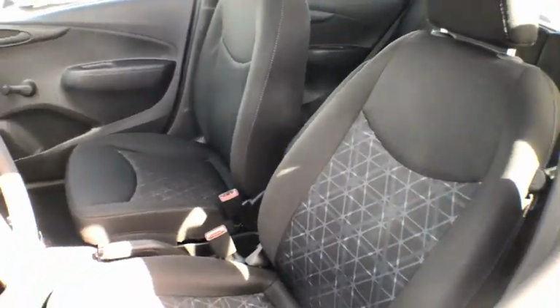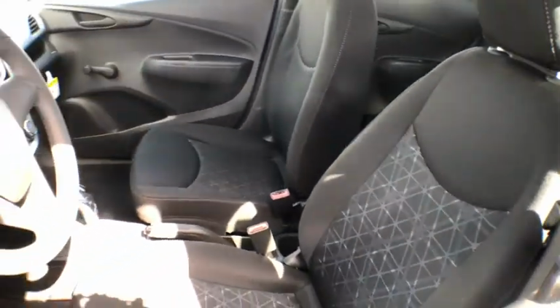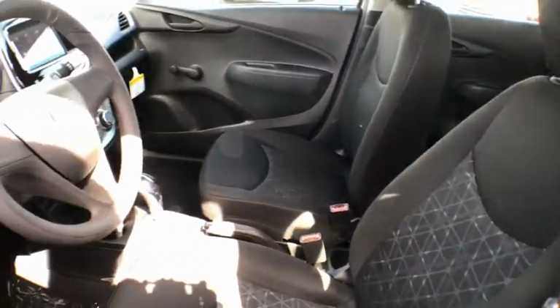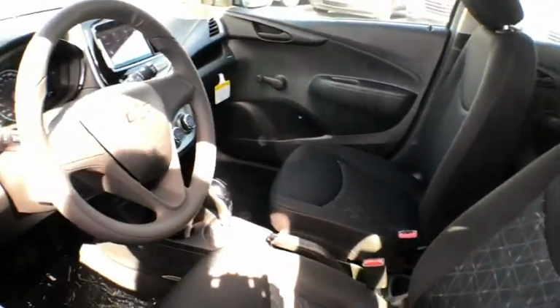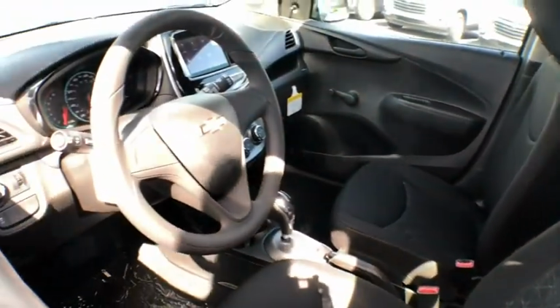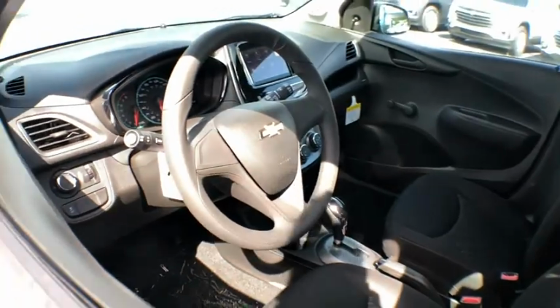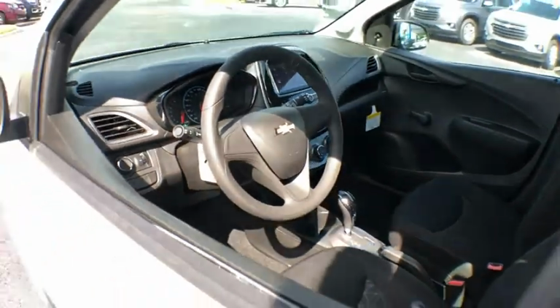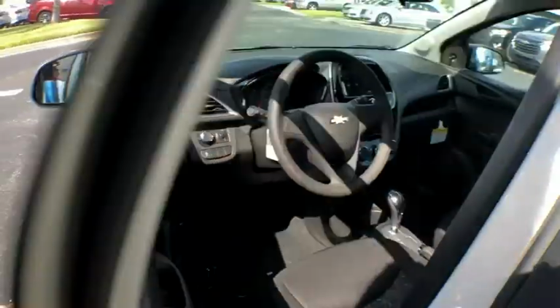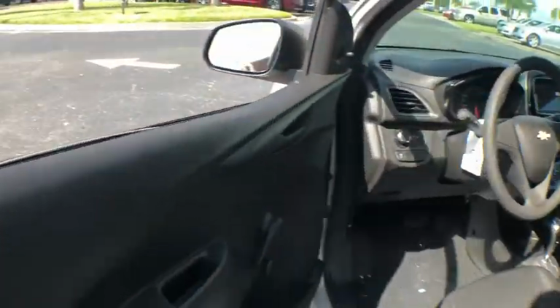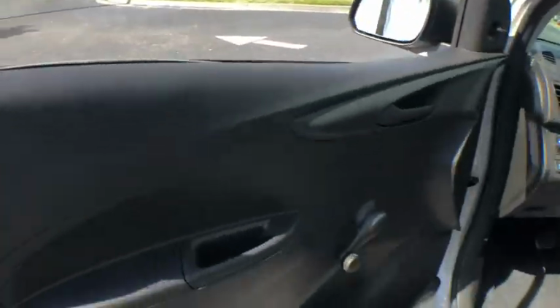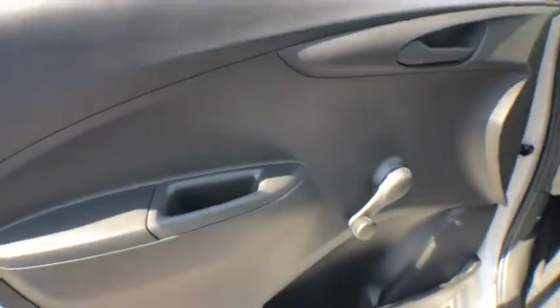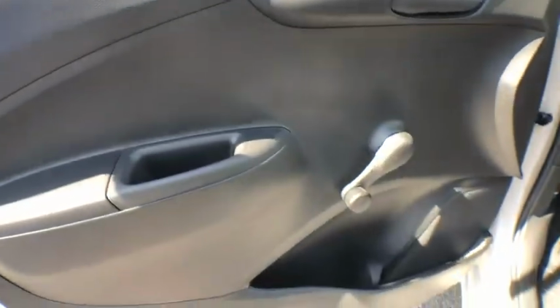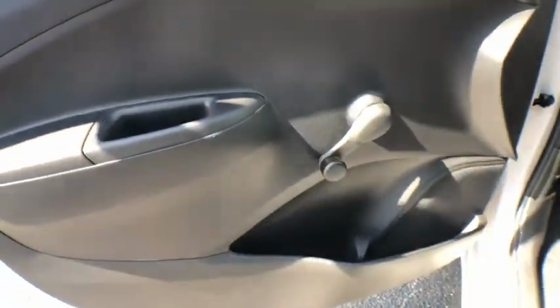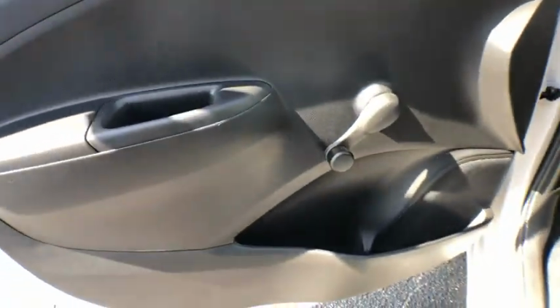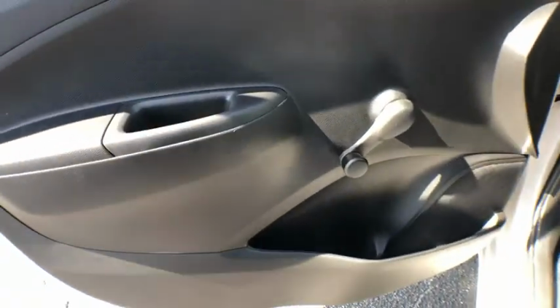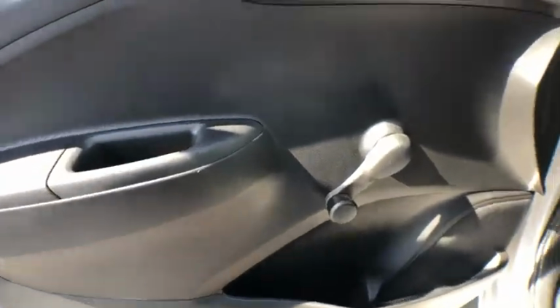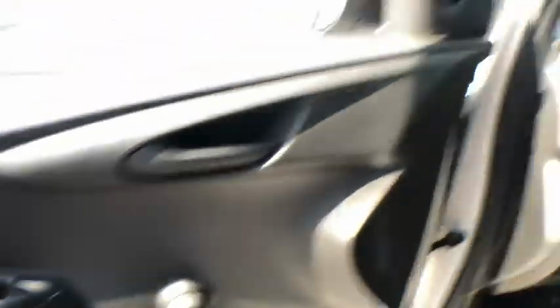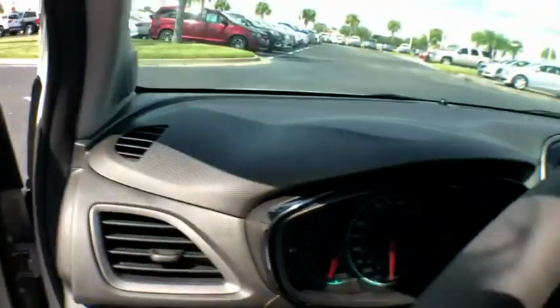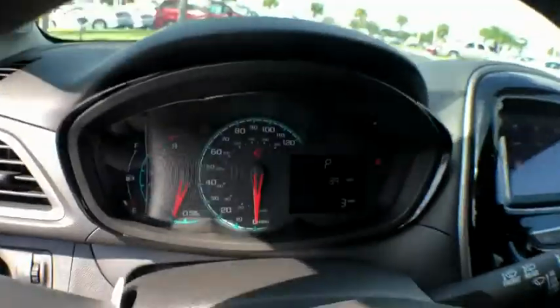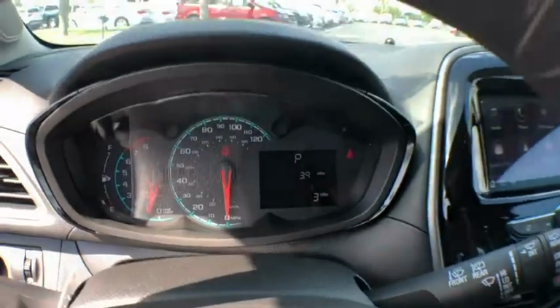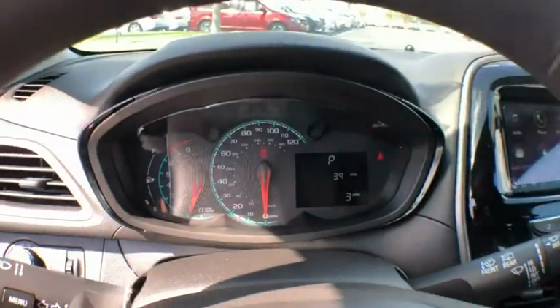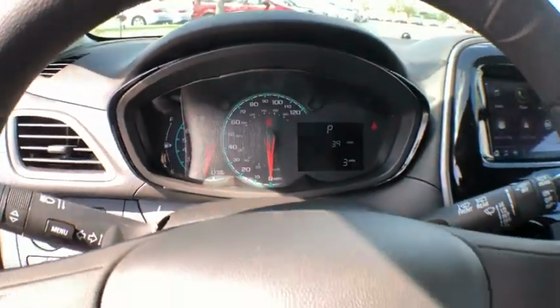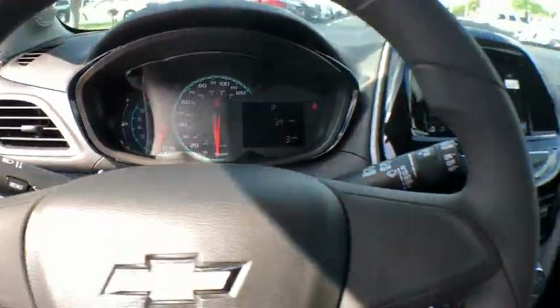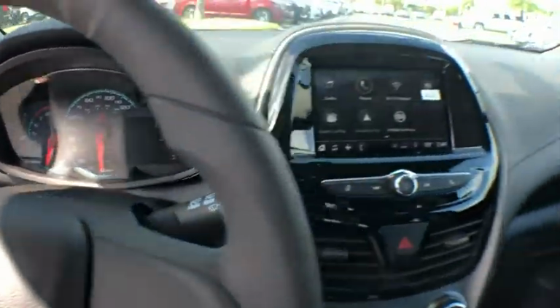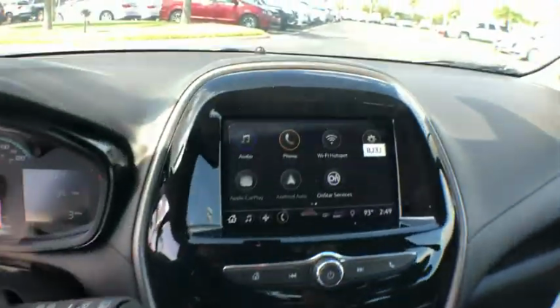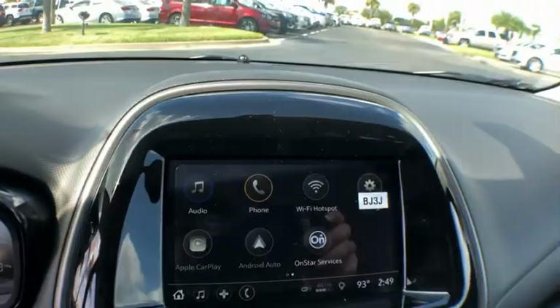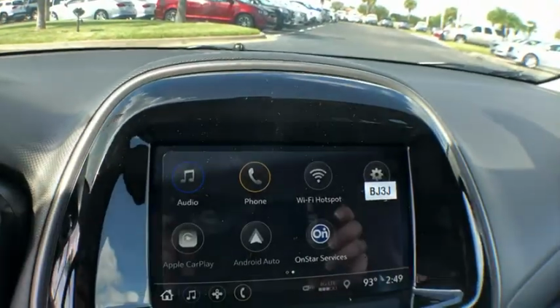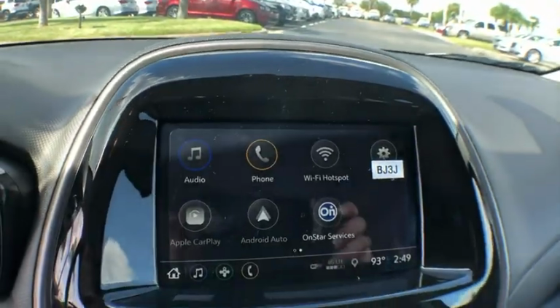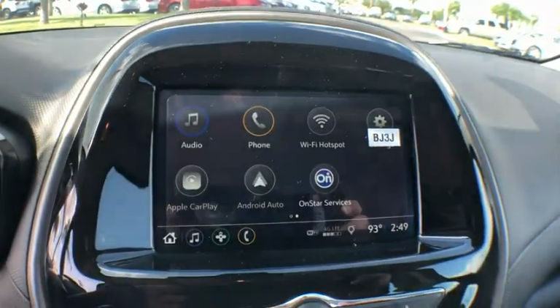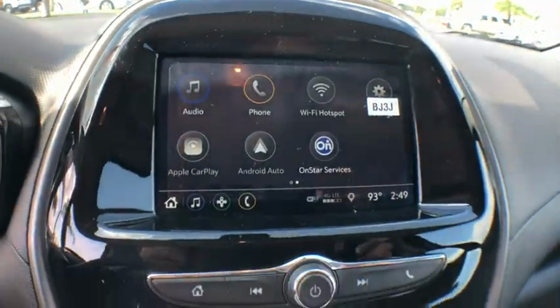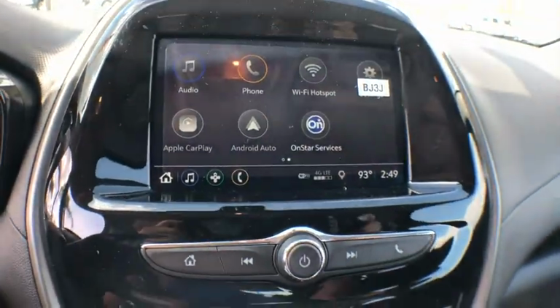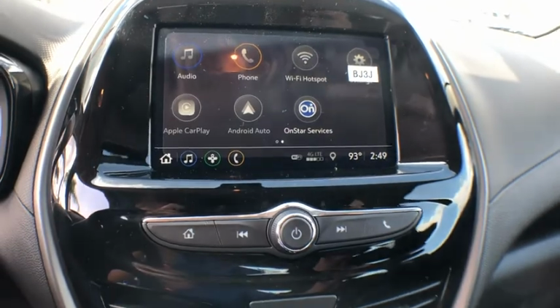Here are some of this vehicle's great options: traction control, dual airbags, power steering, trip computer, rear window defroster, electronic stability control, brake assist, tachometer, and tilt steering wheel.